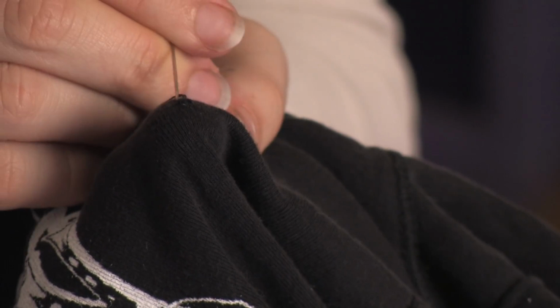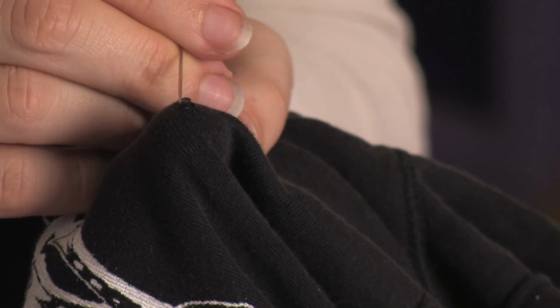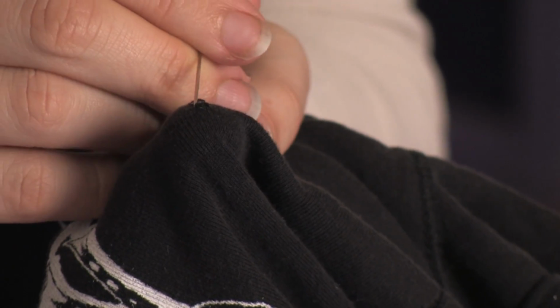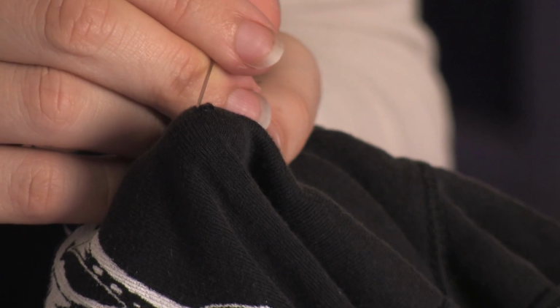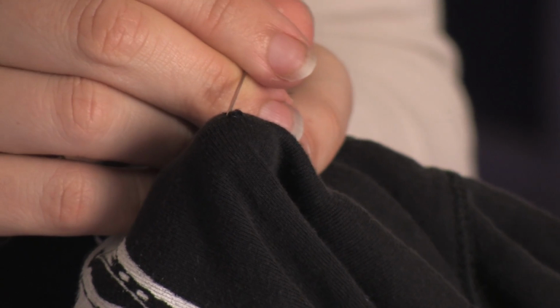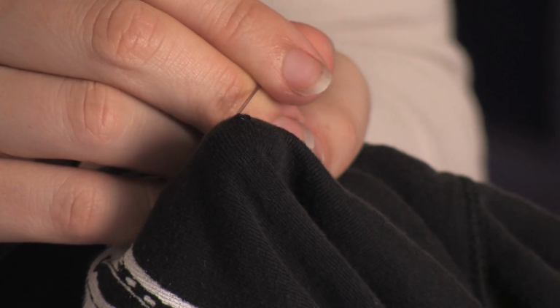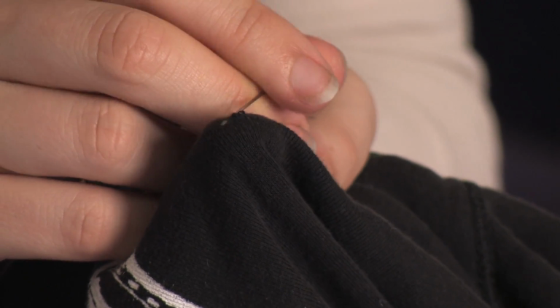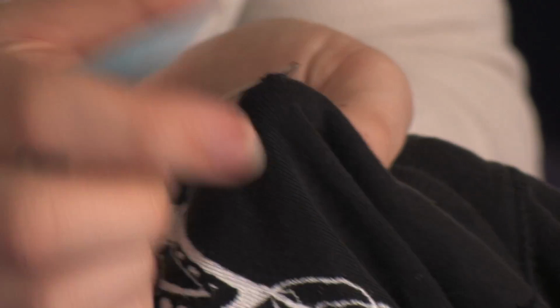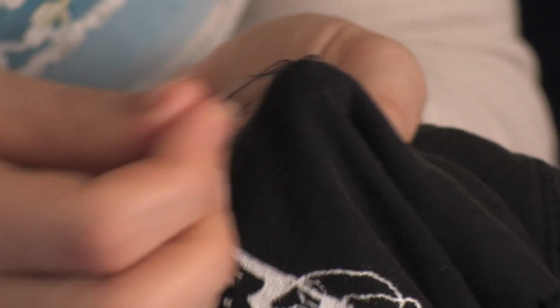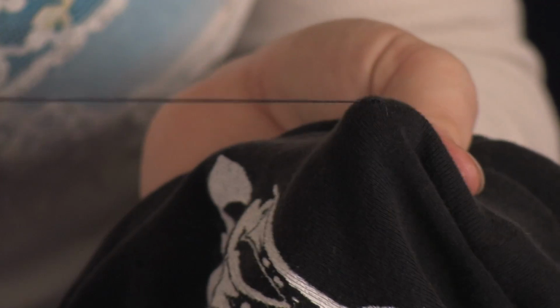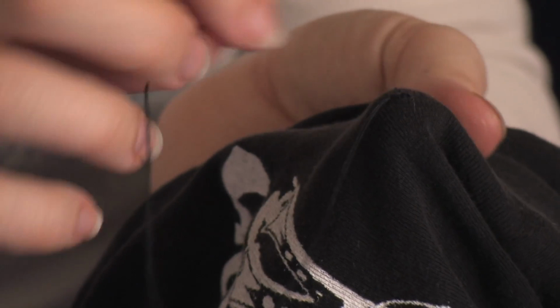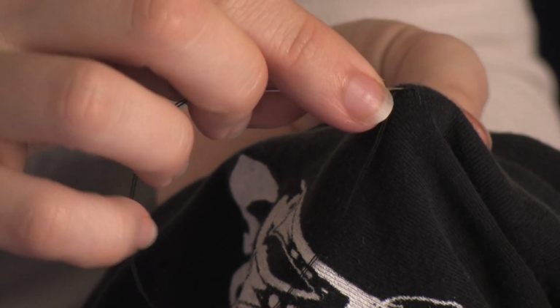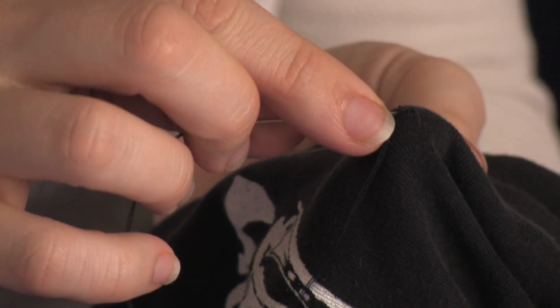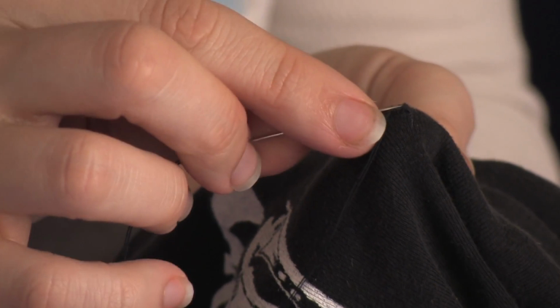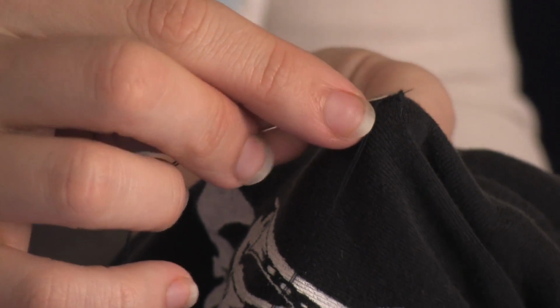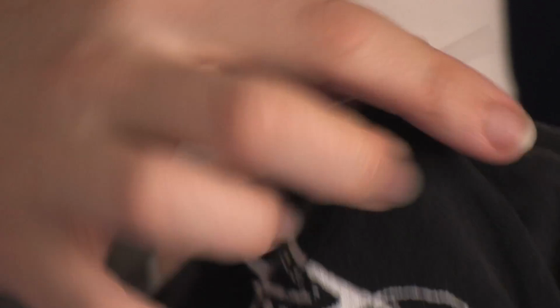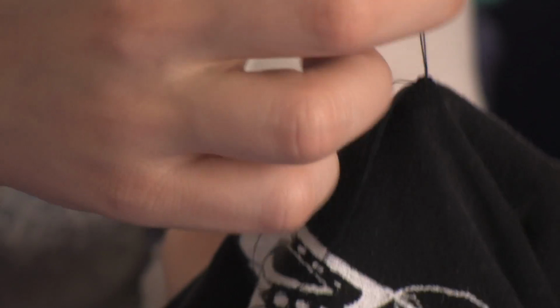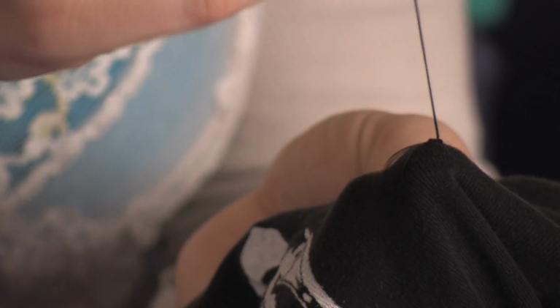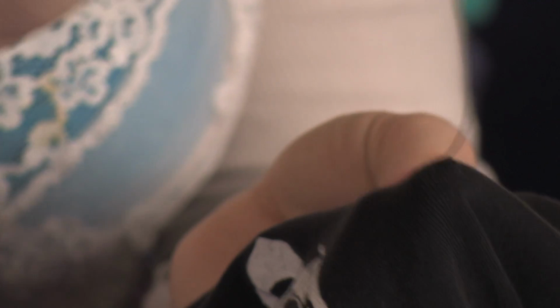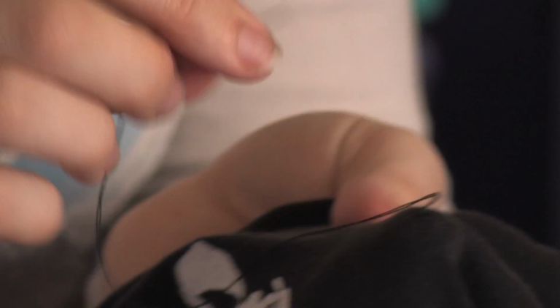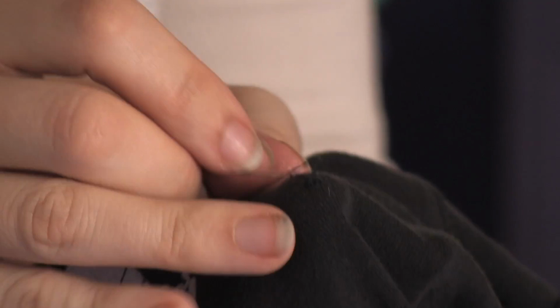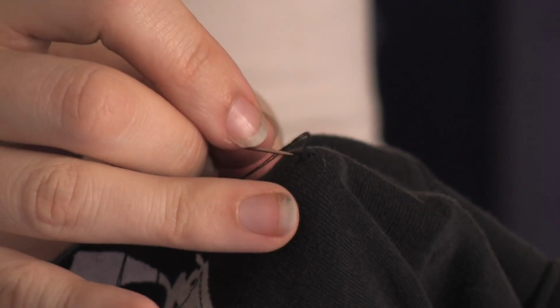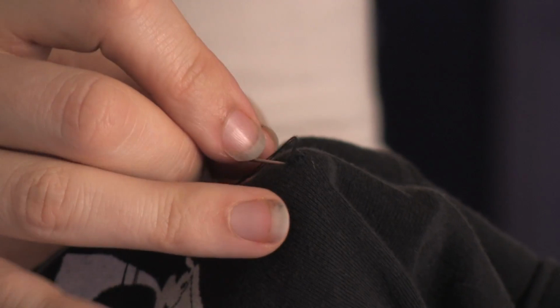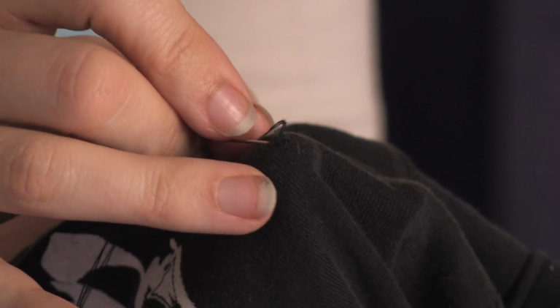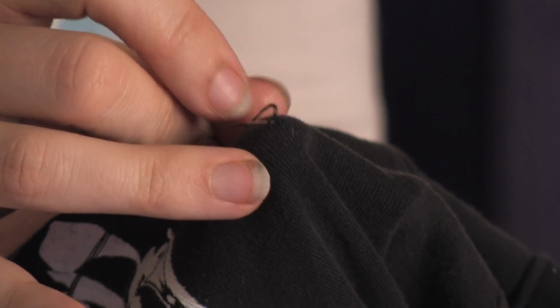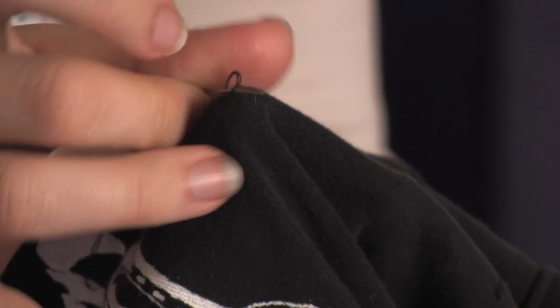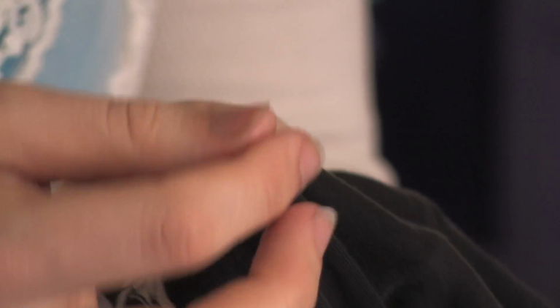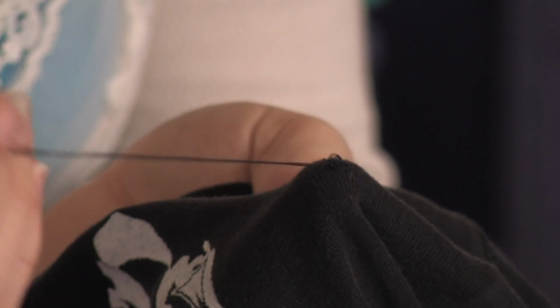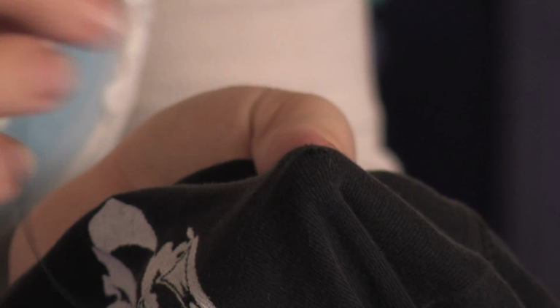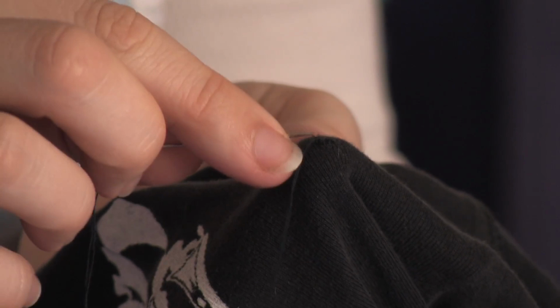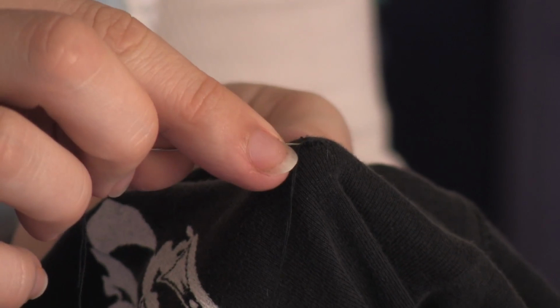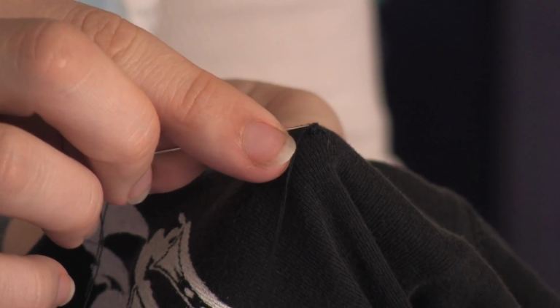Then your hole will start to close and you're effectively weaving some threads back in there where they are starting to run away.